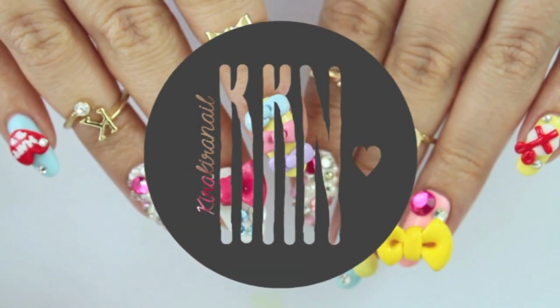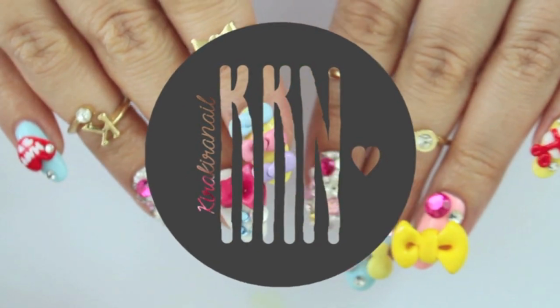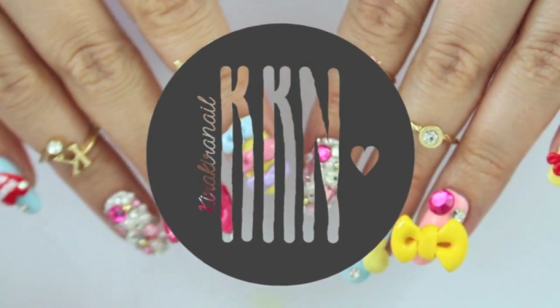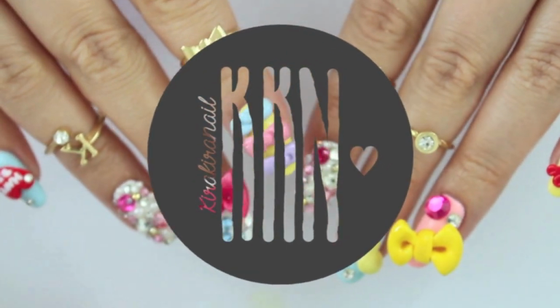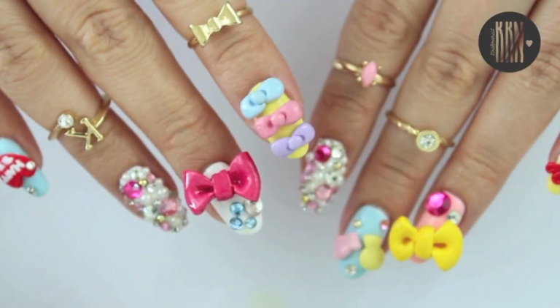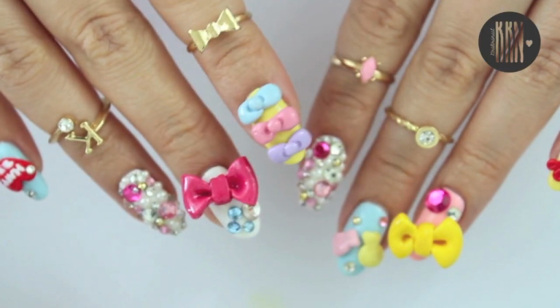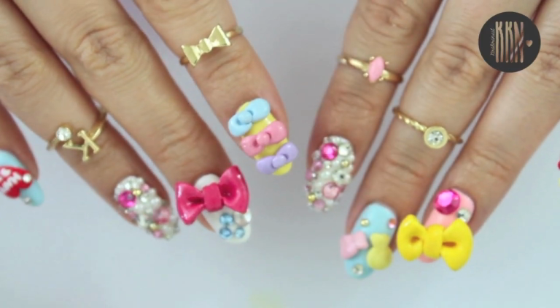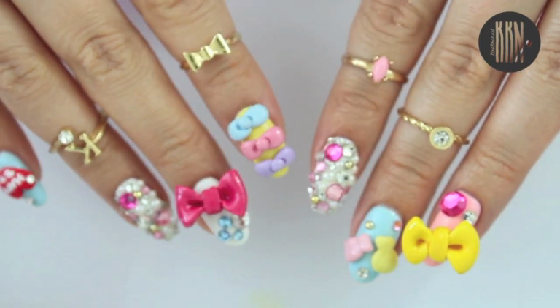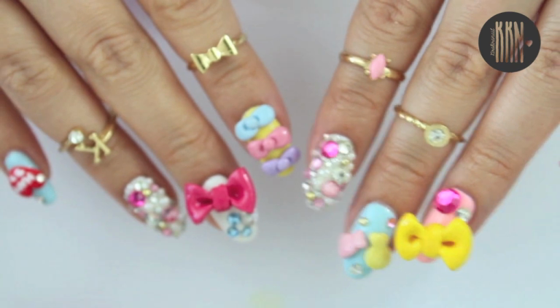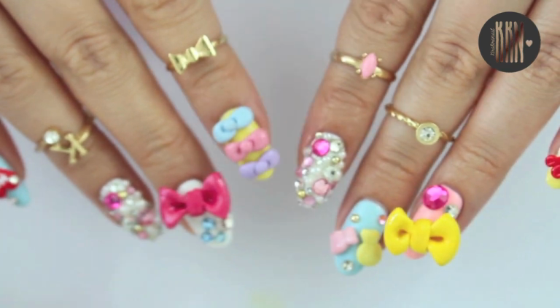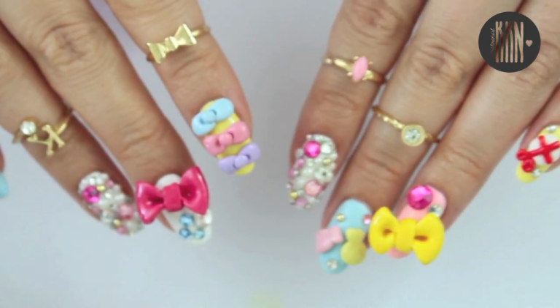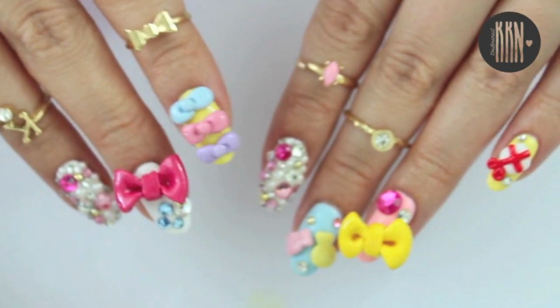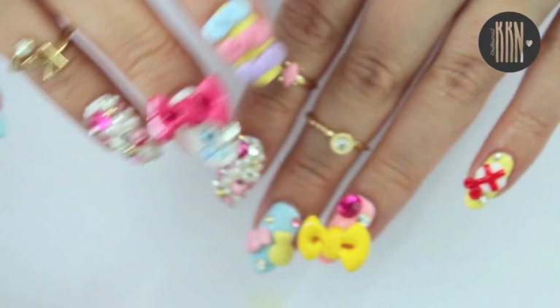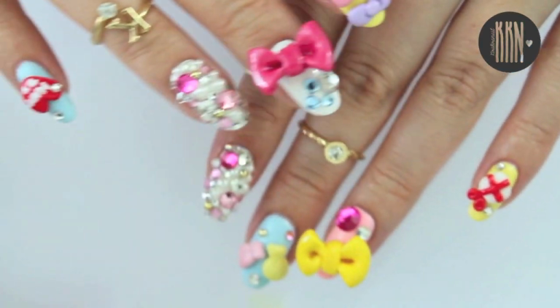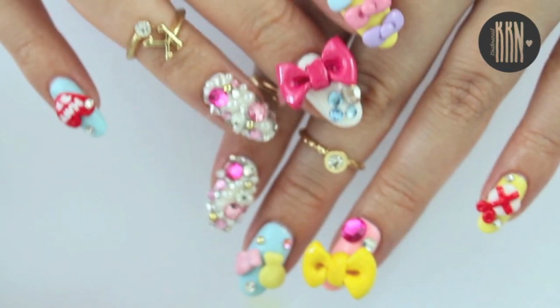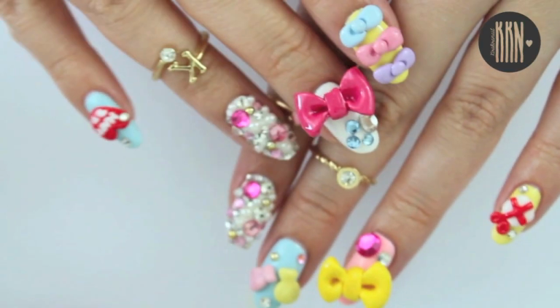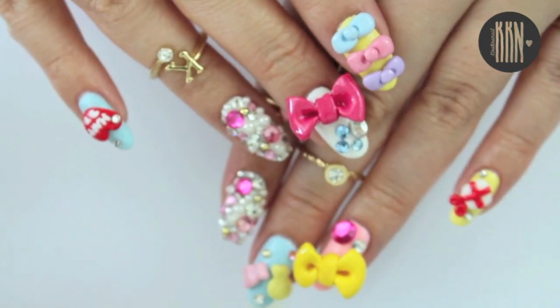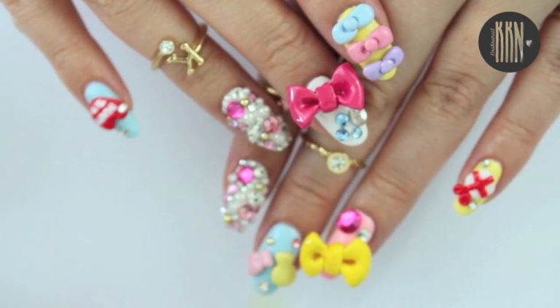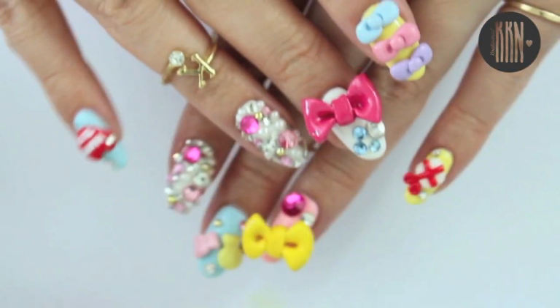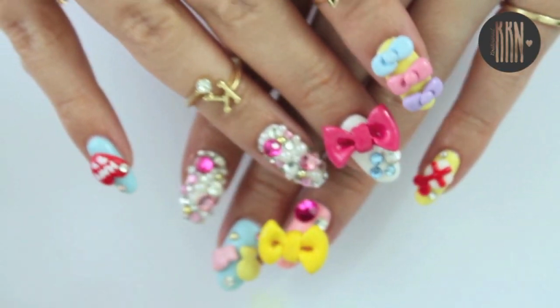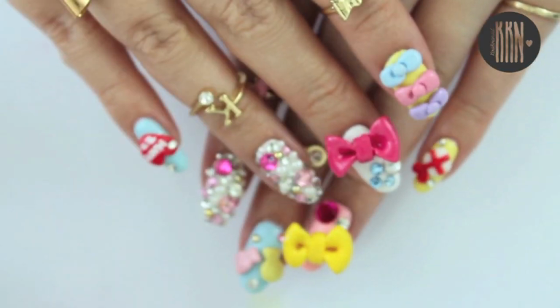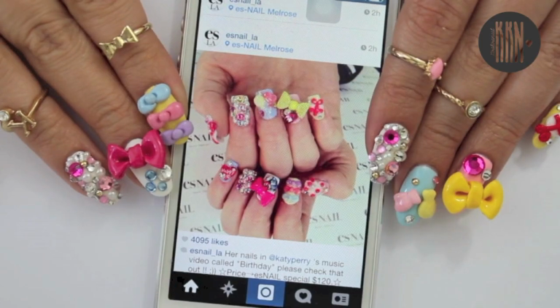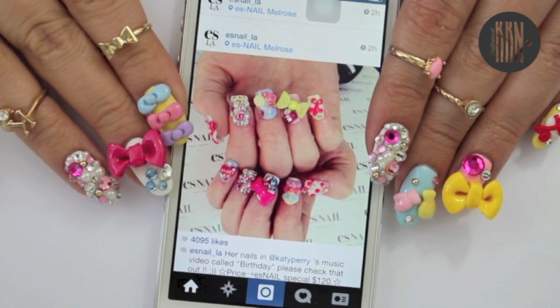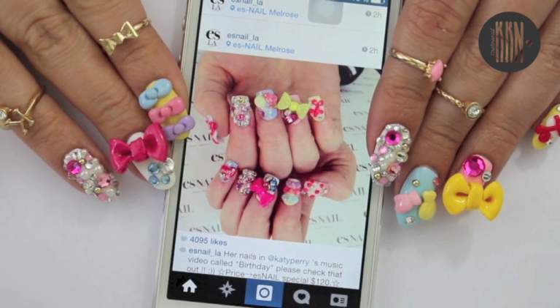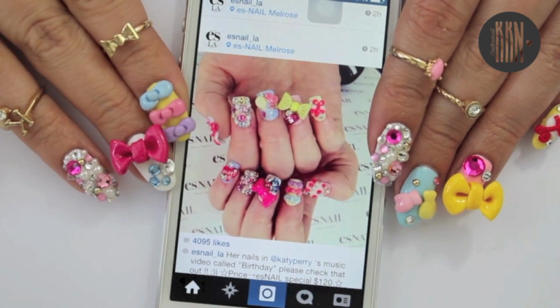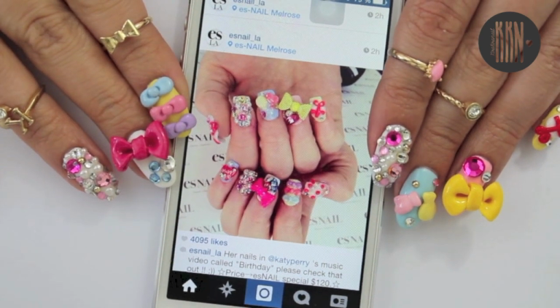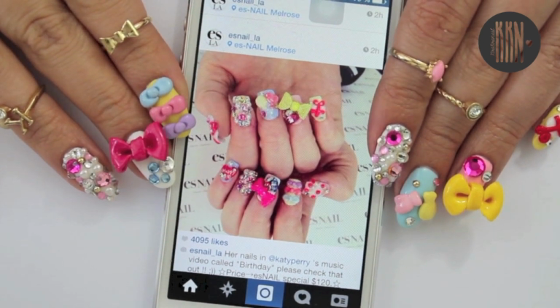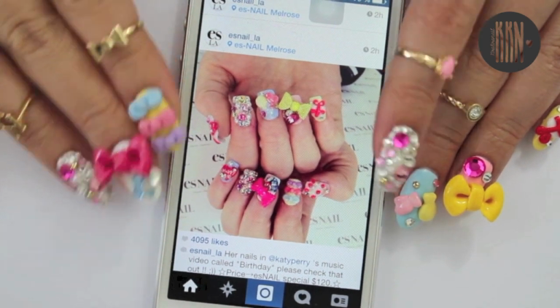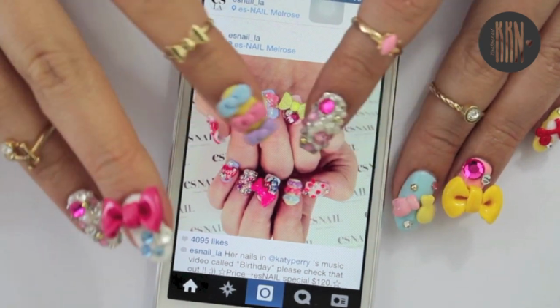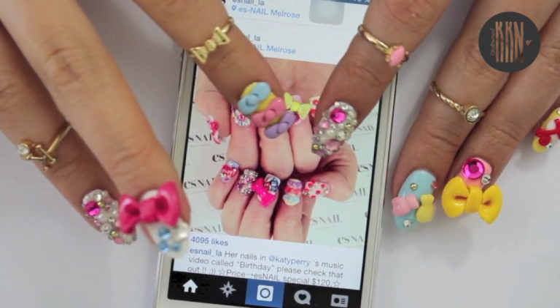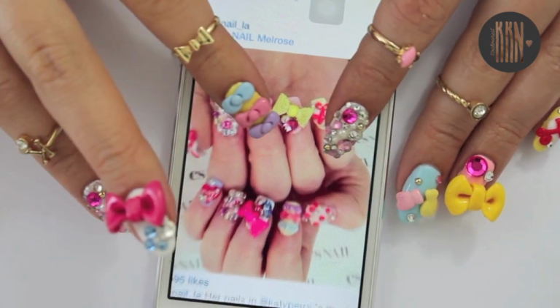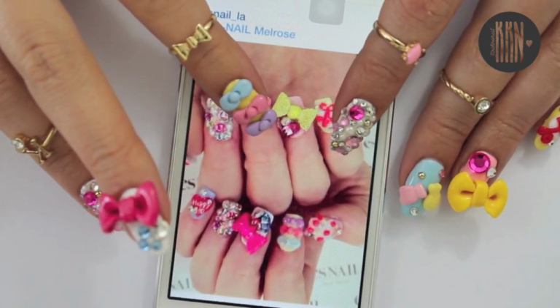Hi loves! Have you already seen Katy Perry's music video to her song Birthday? She wears these amazing ghetto inspired nails which she got done at ES Nail LA.